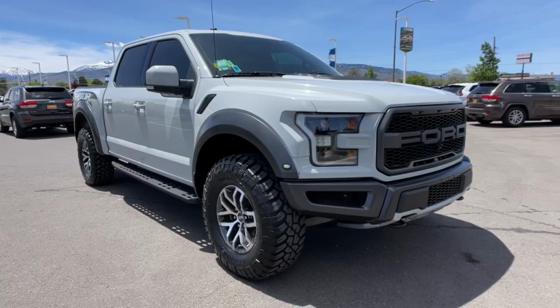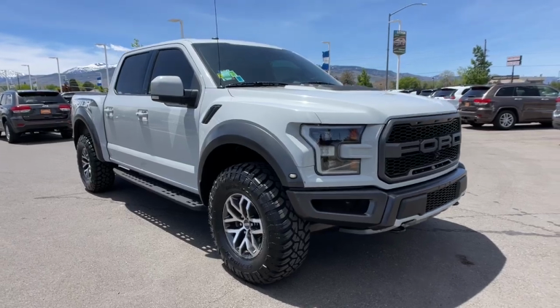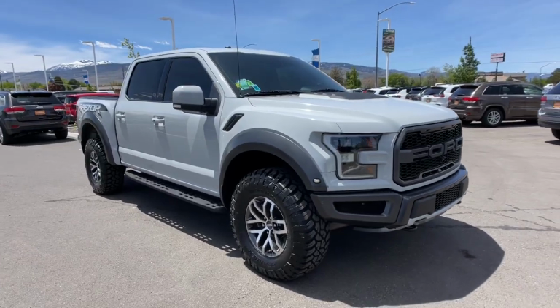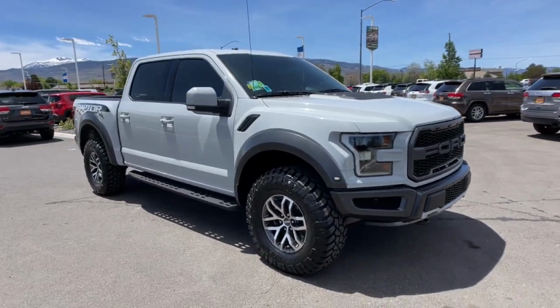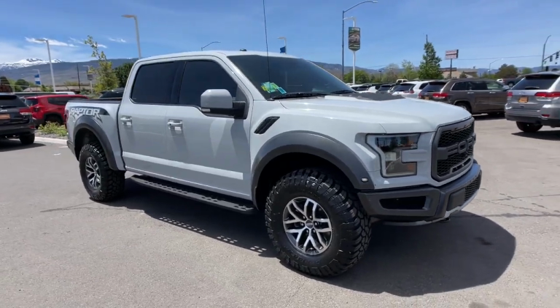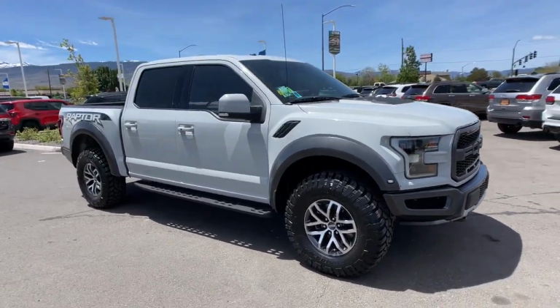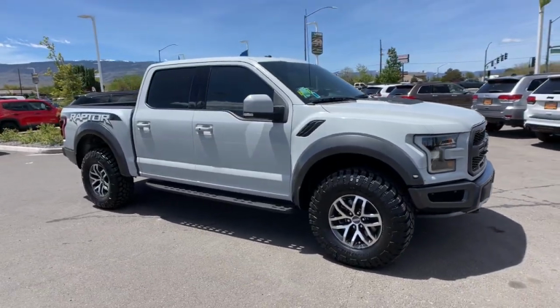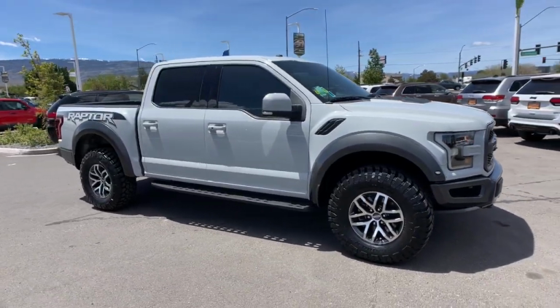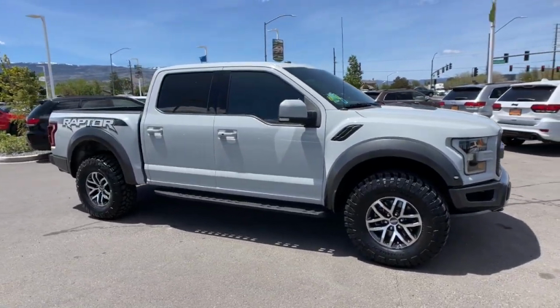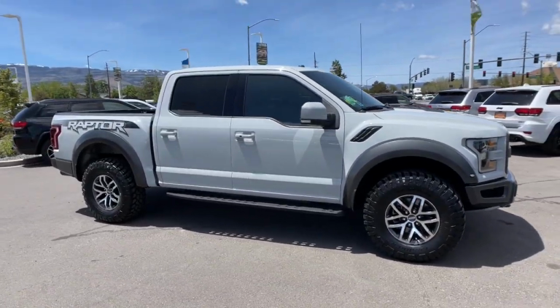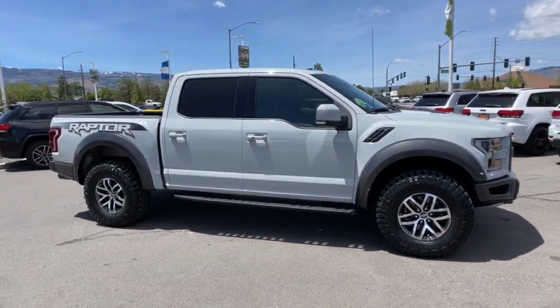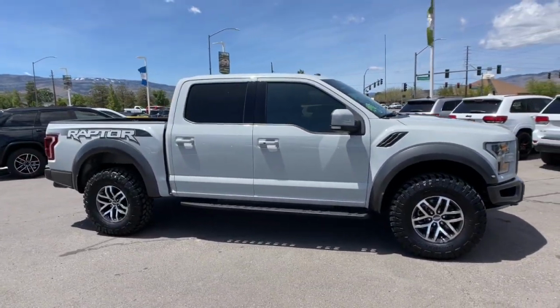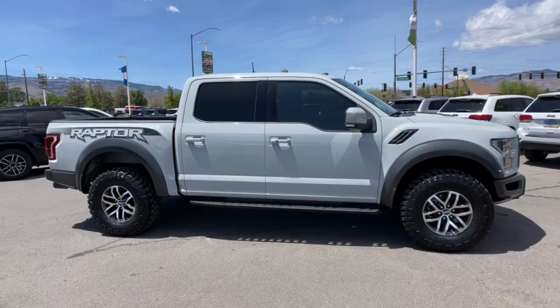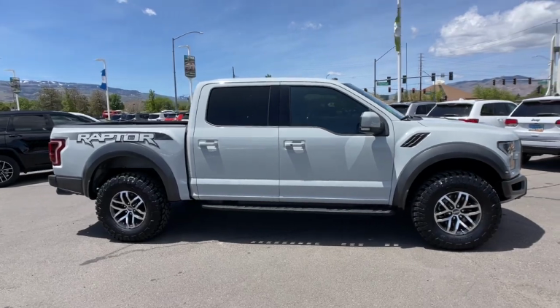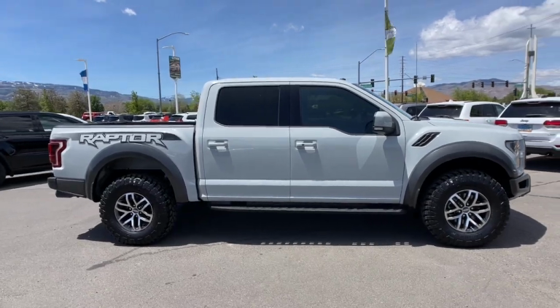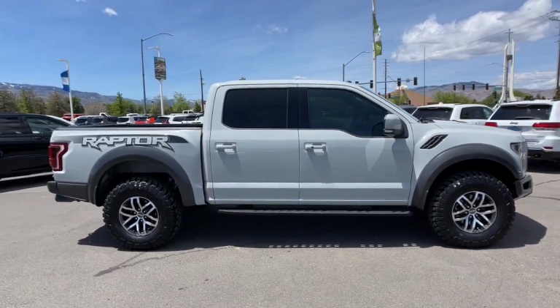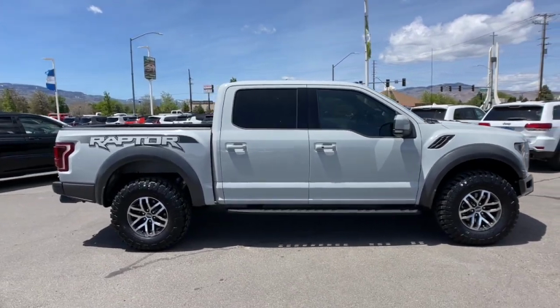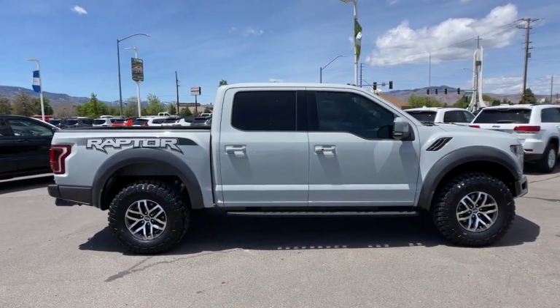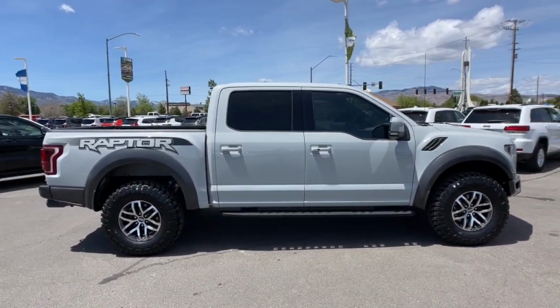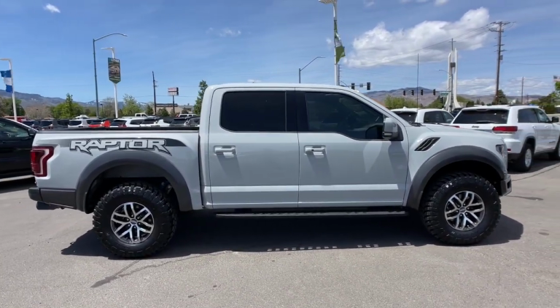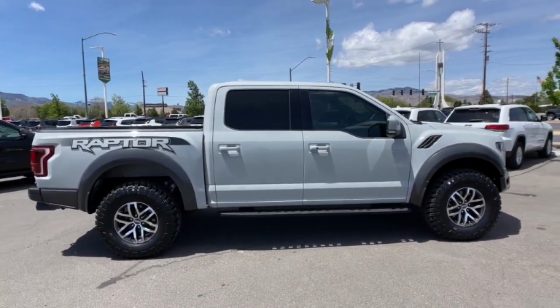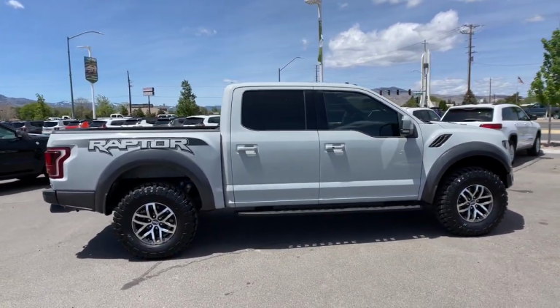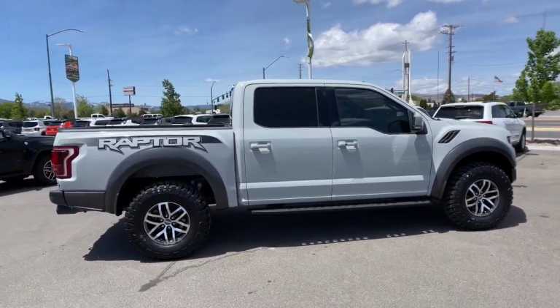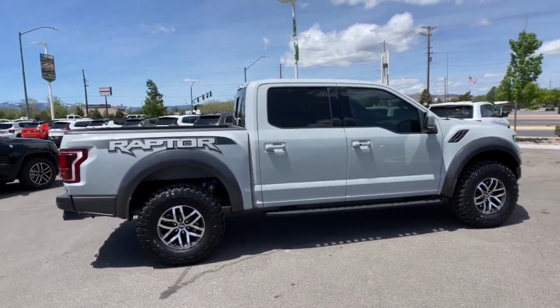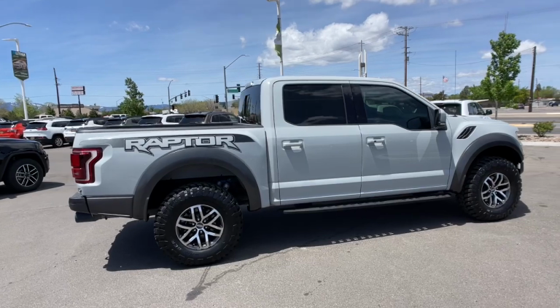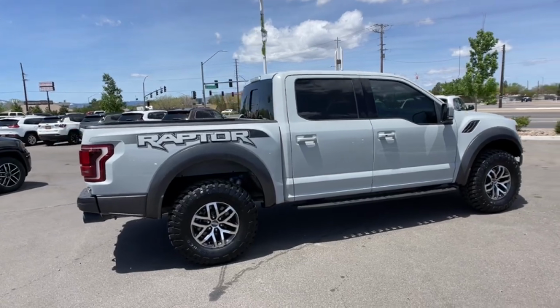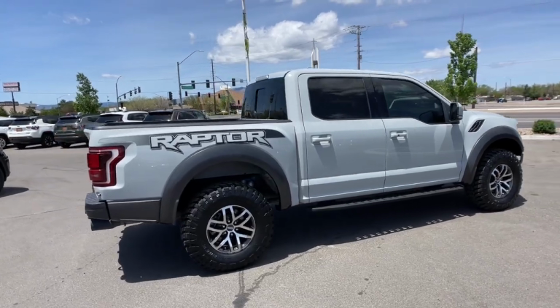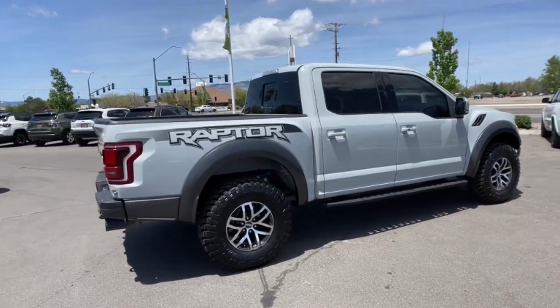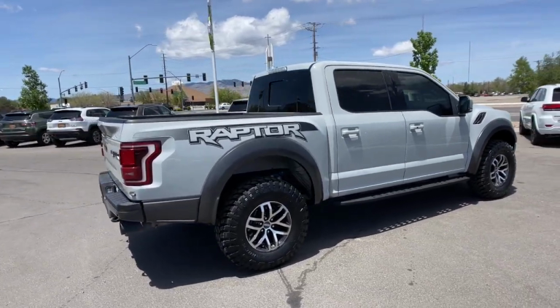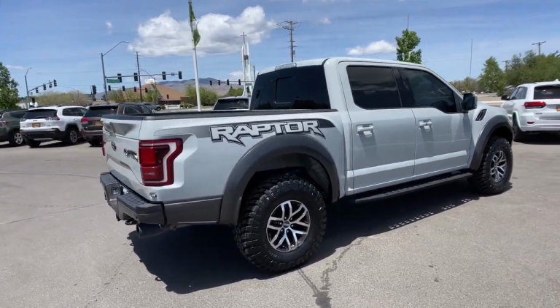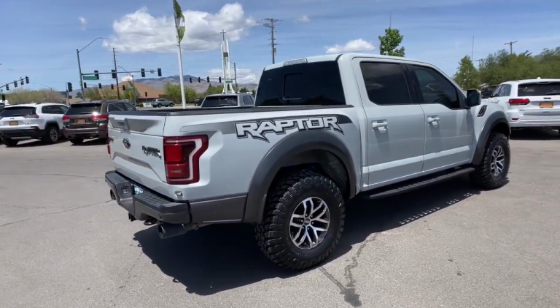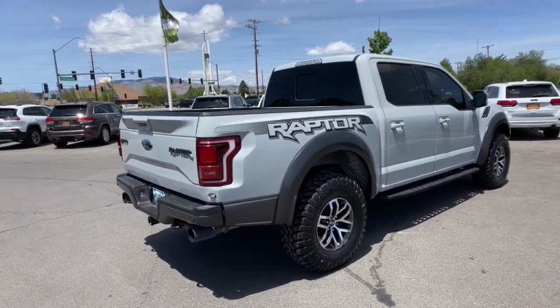You will love the features of this 2017 Ford F-150. With less than 60,000 miles on the odometer, this vehicle provides excellent value. Take a closer look at this full-size F-150.